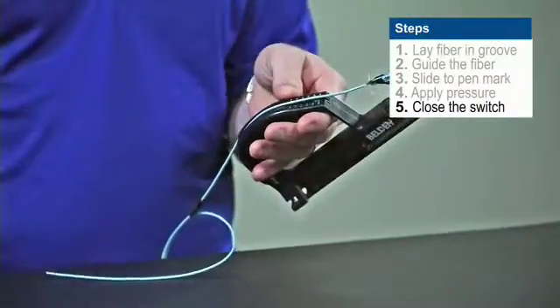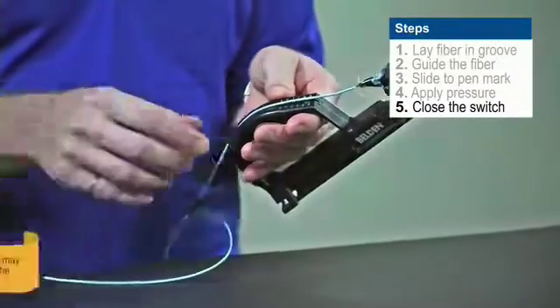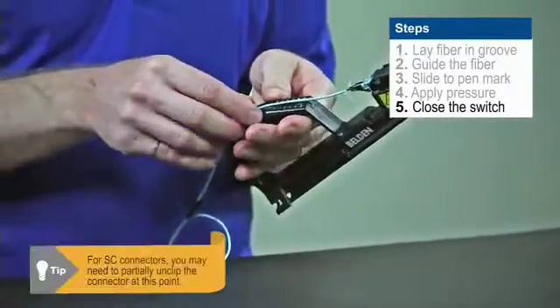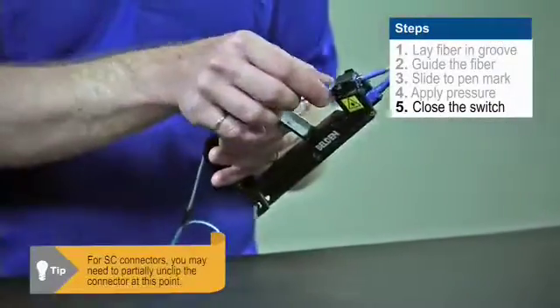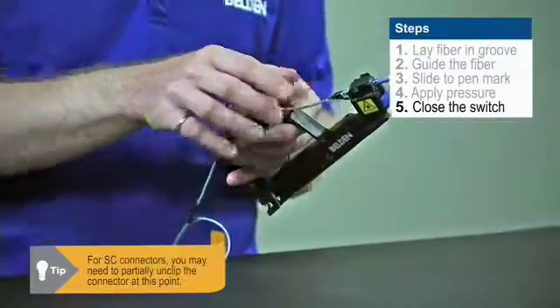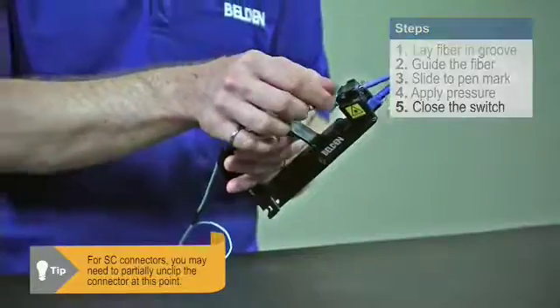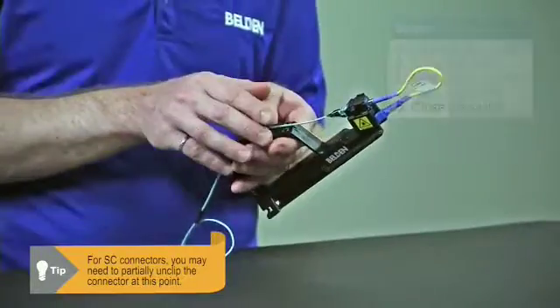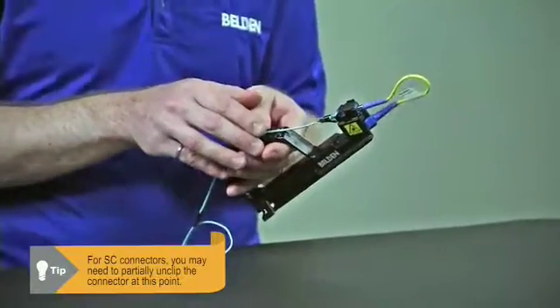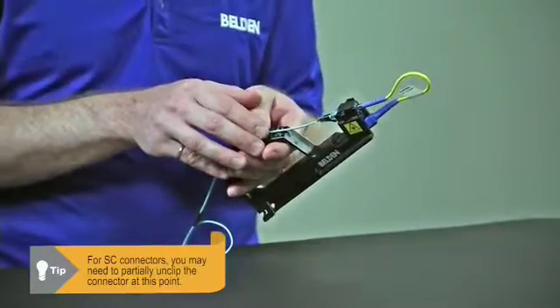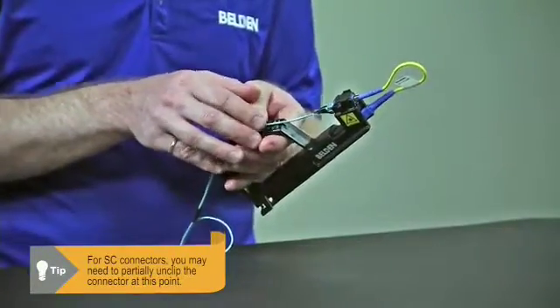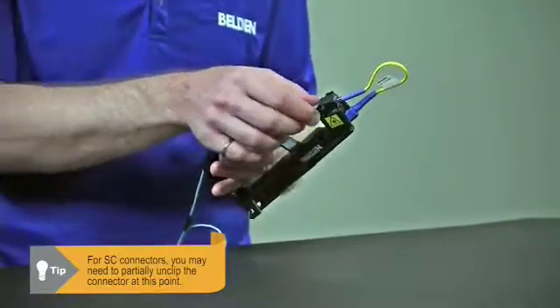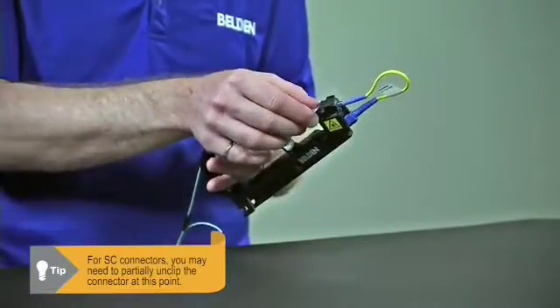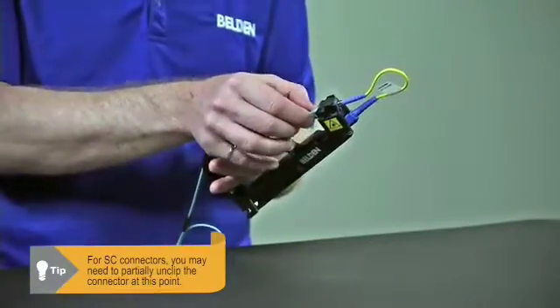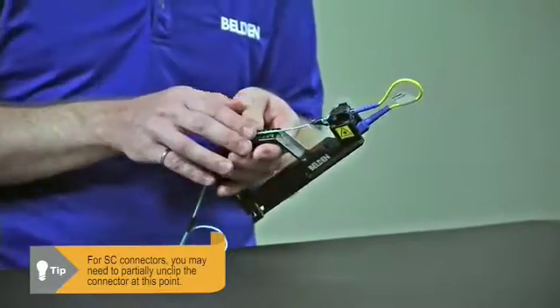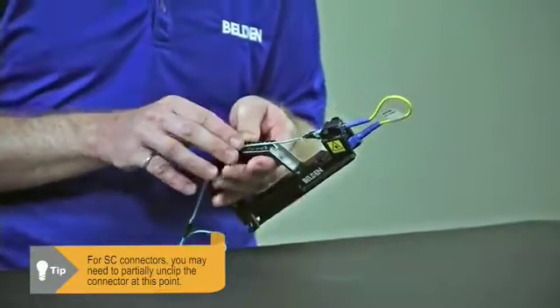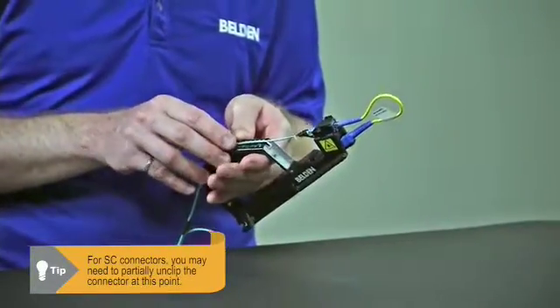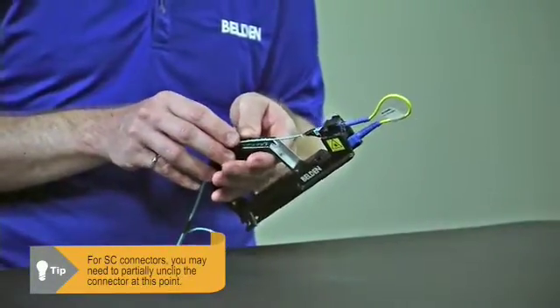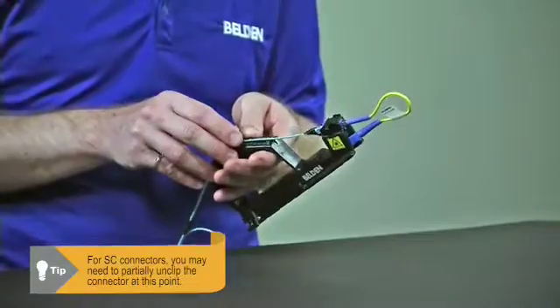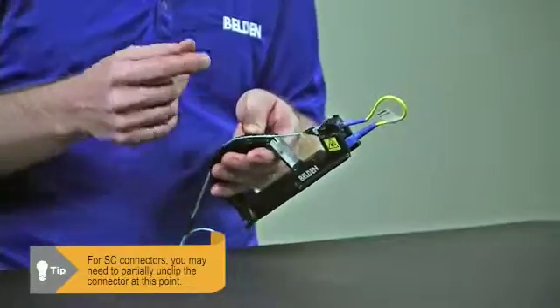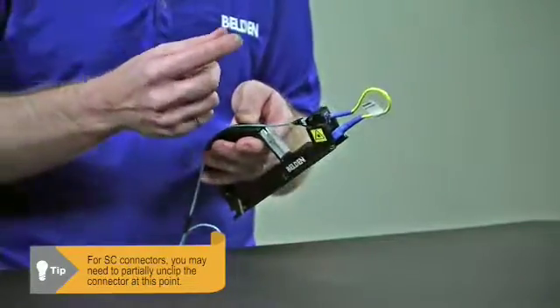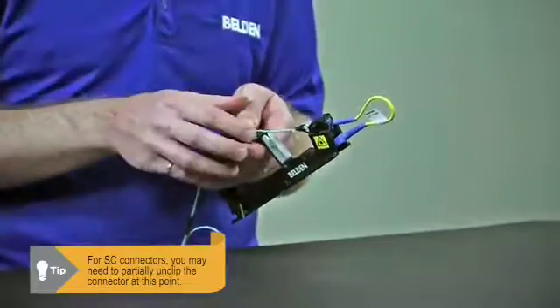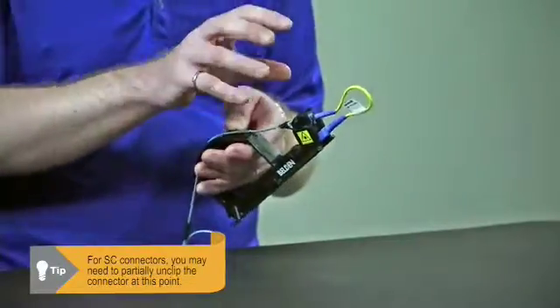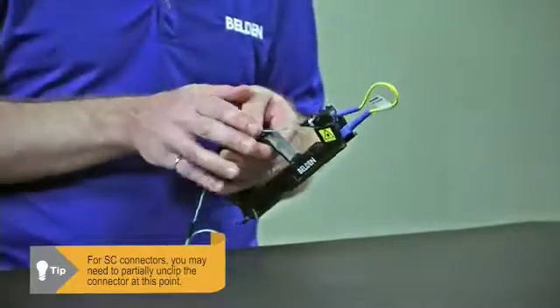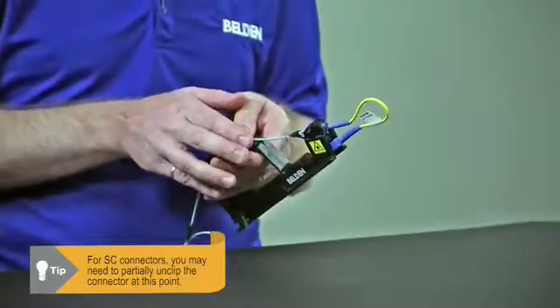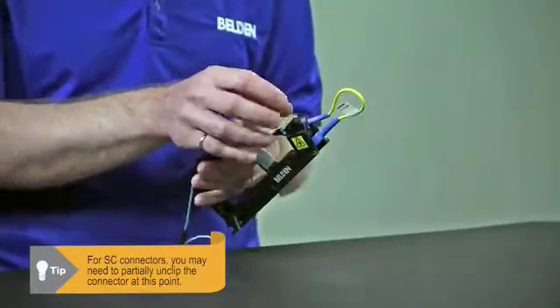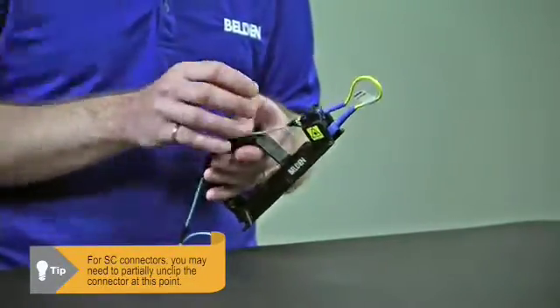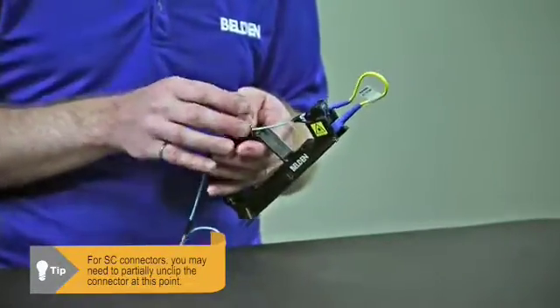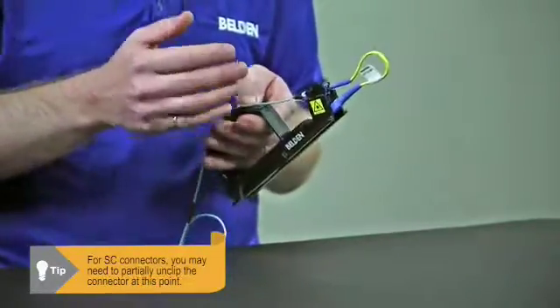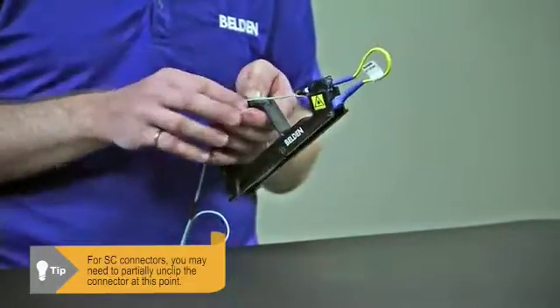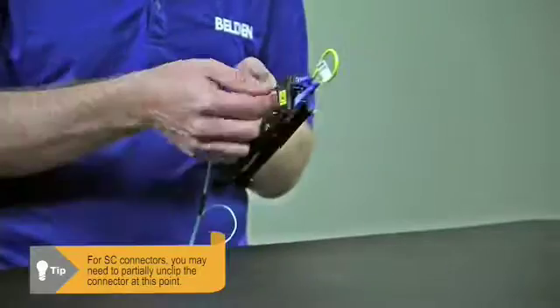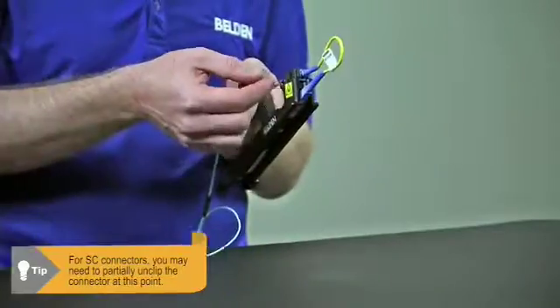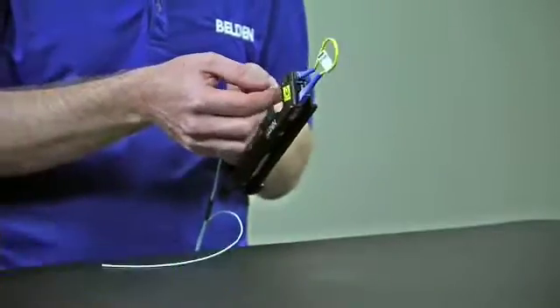If we're dealing with SC type connectors, I may need to partially unclip the connector at this point. Because the inside of the connector floats separately from the body, I need to make sure that those two are moving separately from each other.